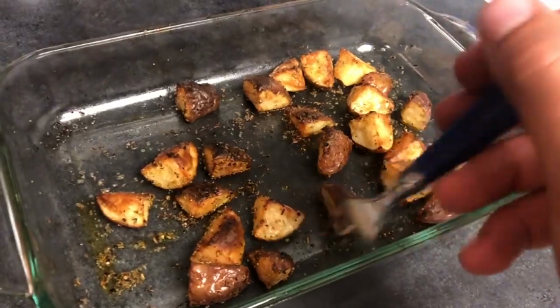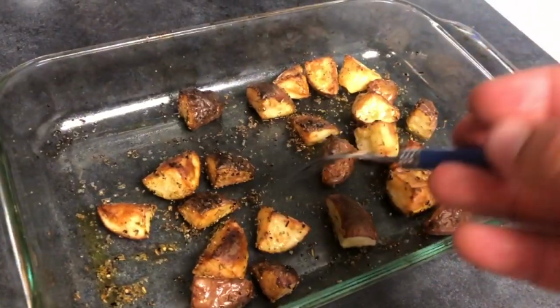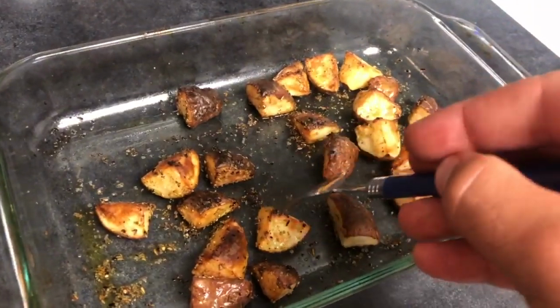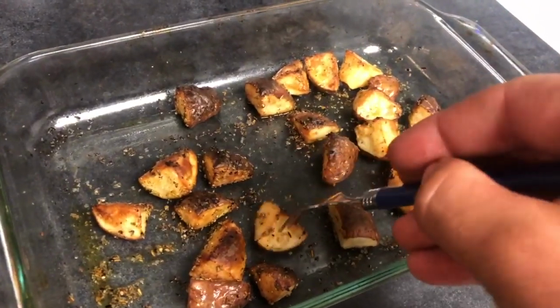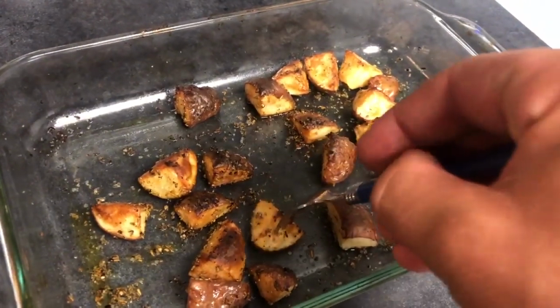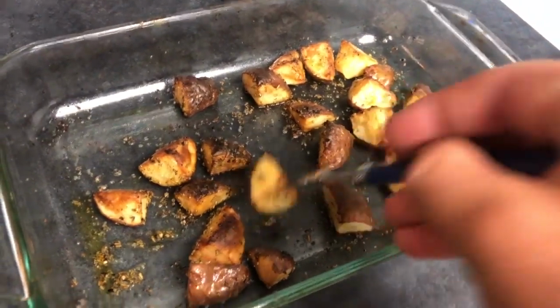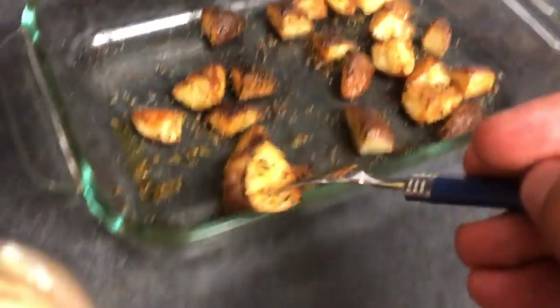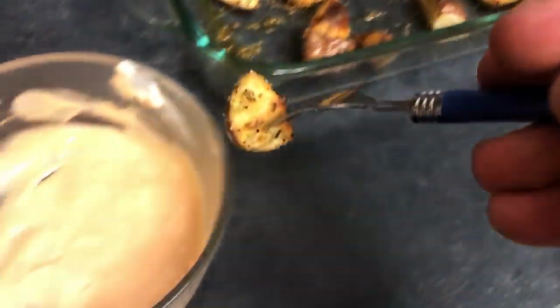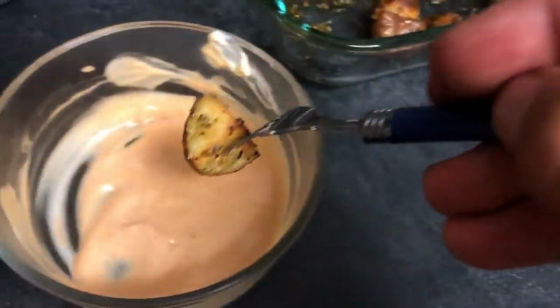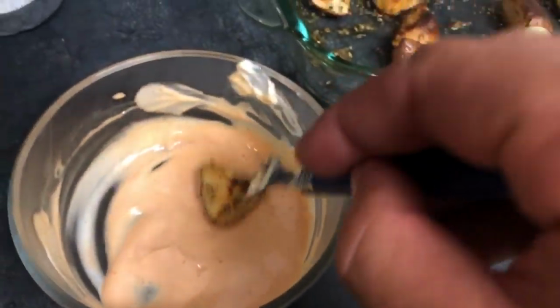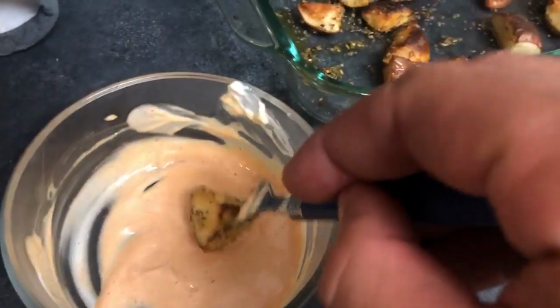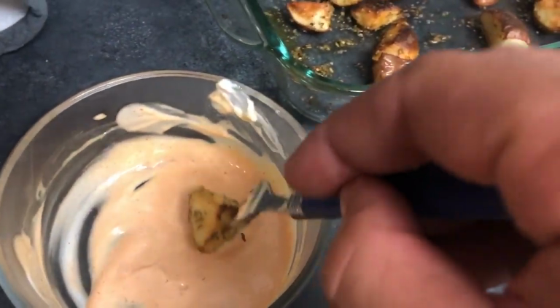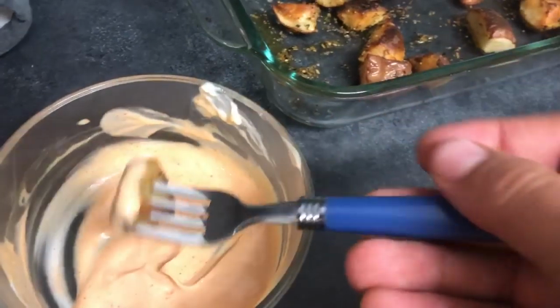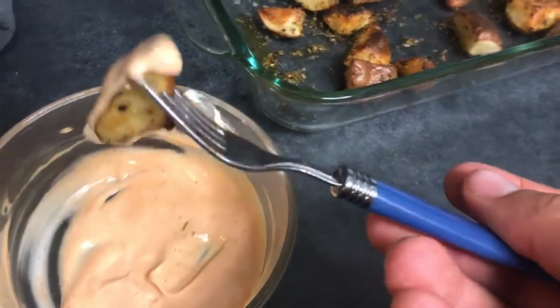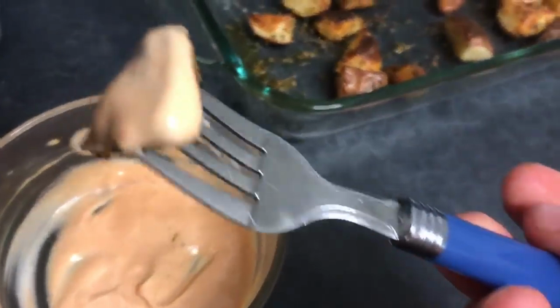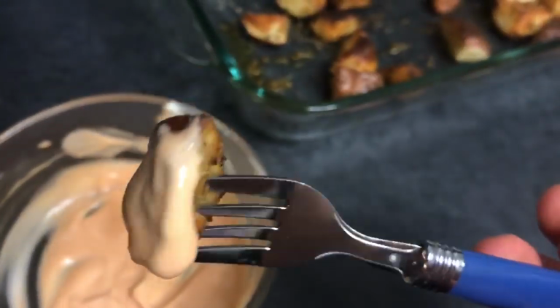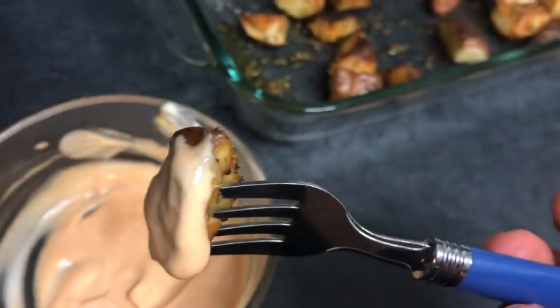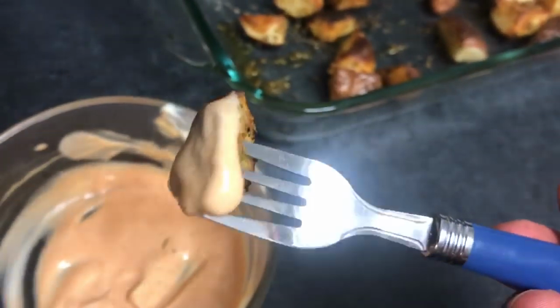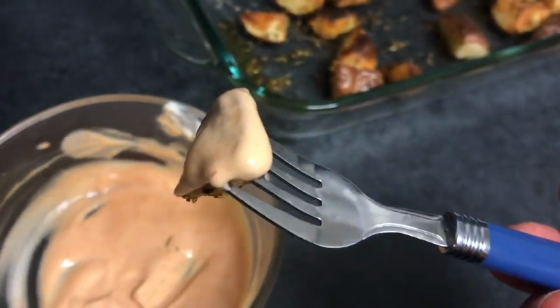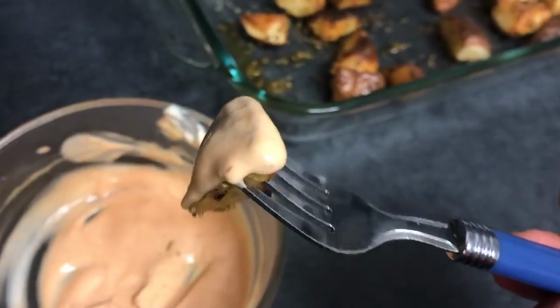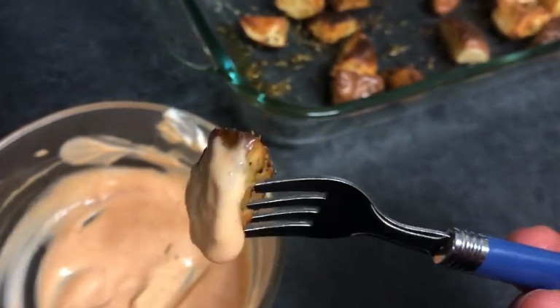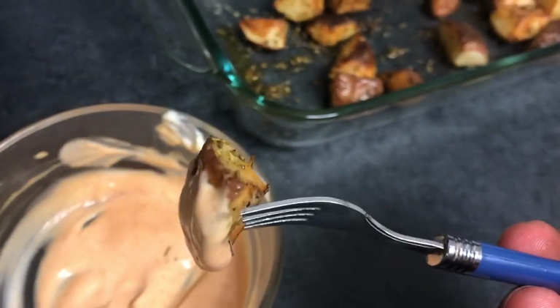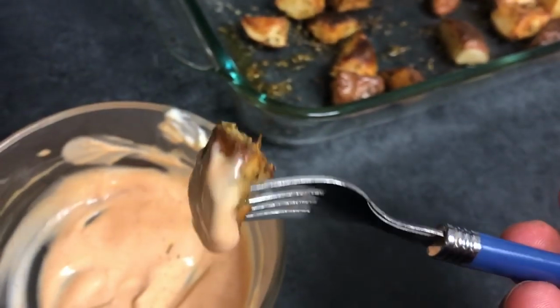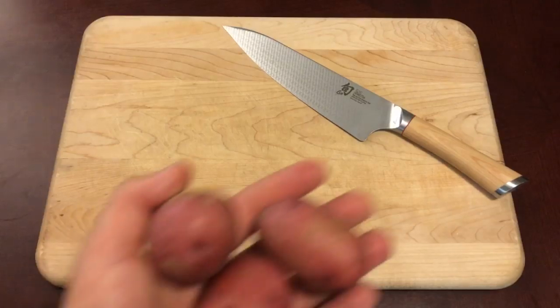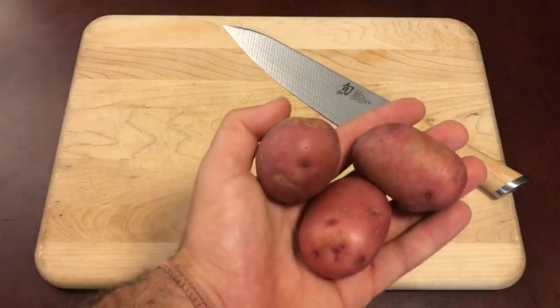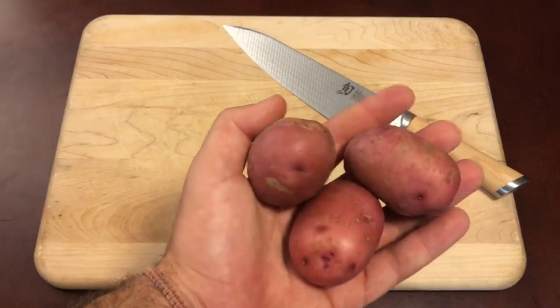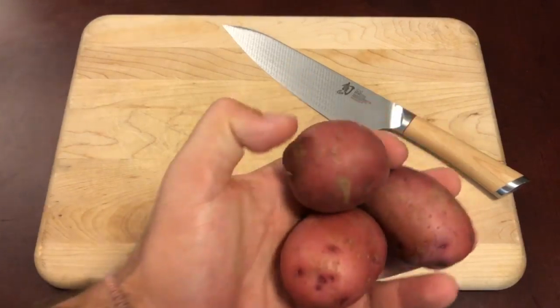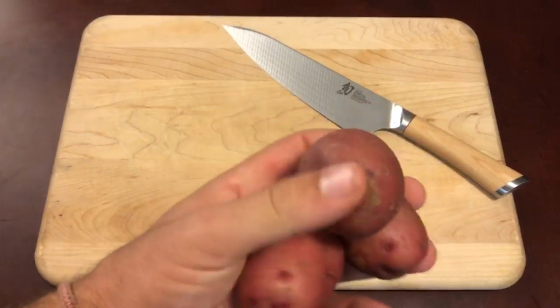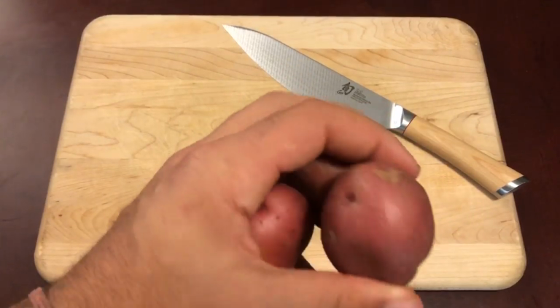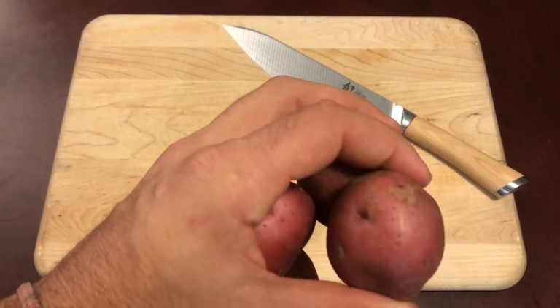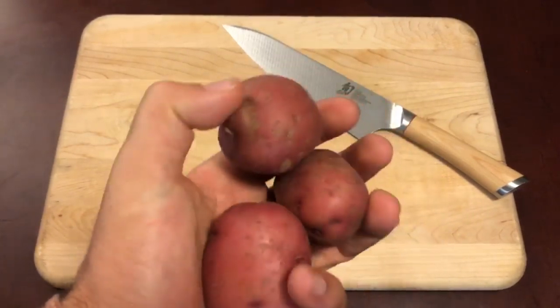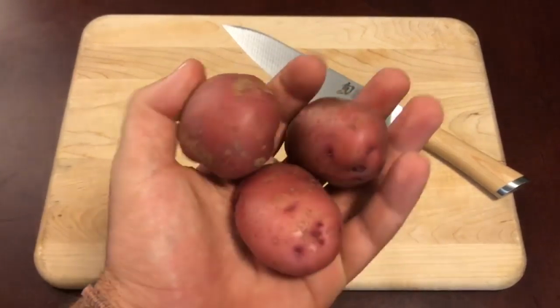Oven roasted rosemary potatoes with a special secret sauce. Stick around and you'll learn how to make it. Welcome back to Cooking is Easy, guys — today we're gonna be making oven roasted potatoes.